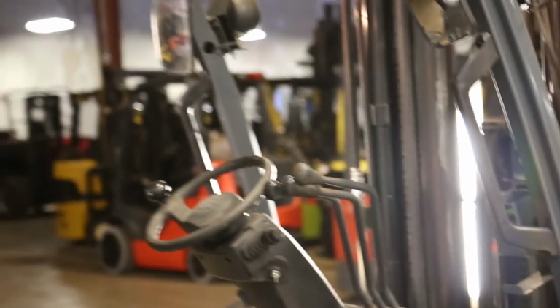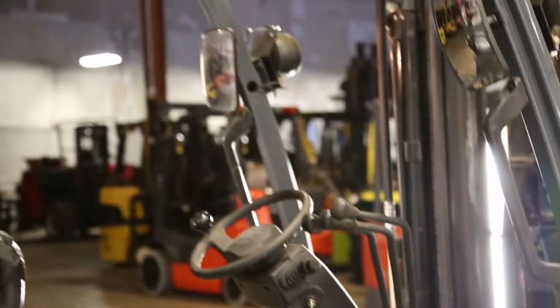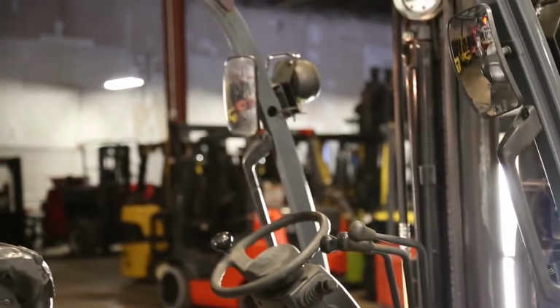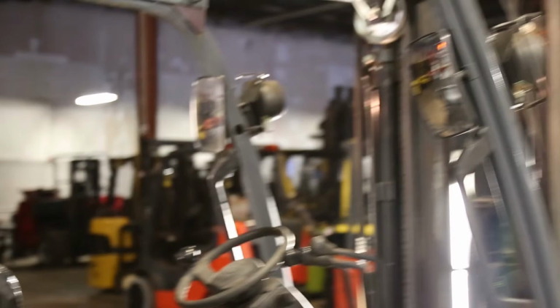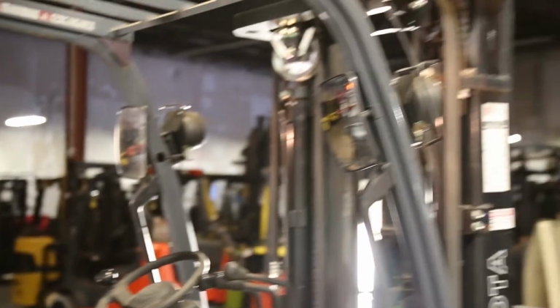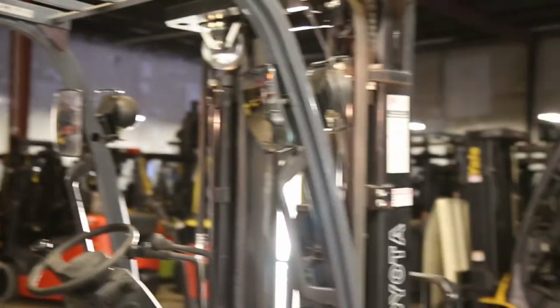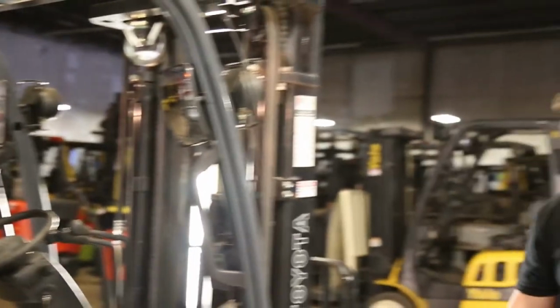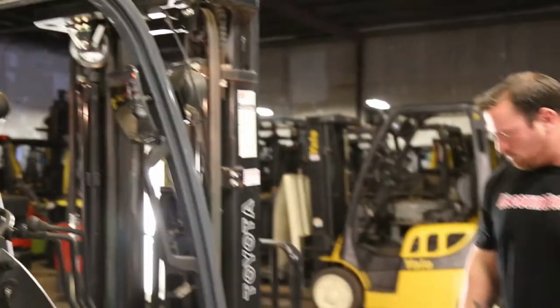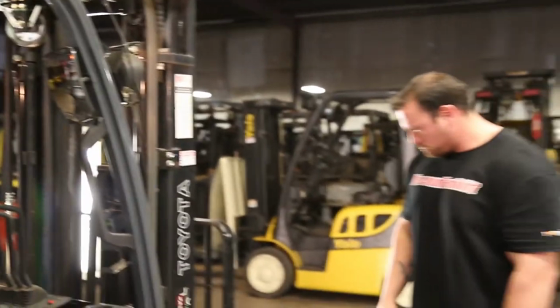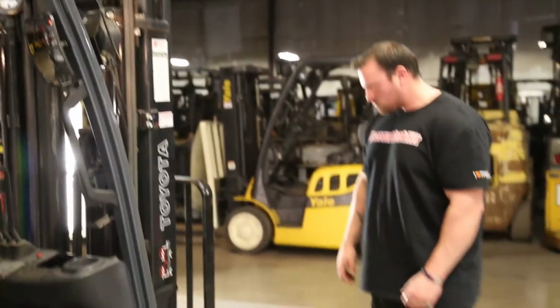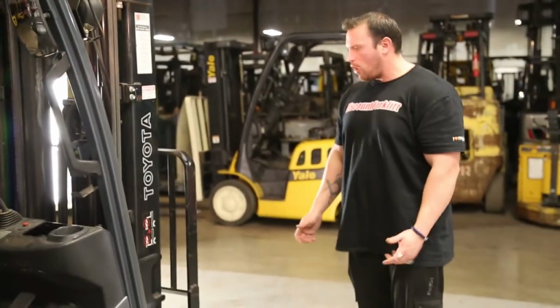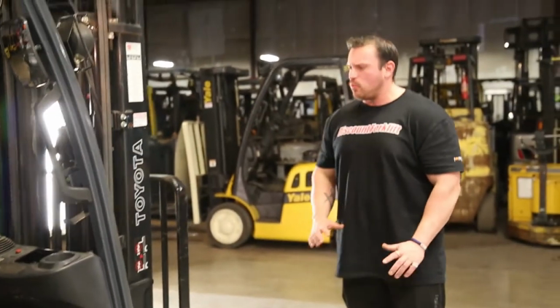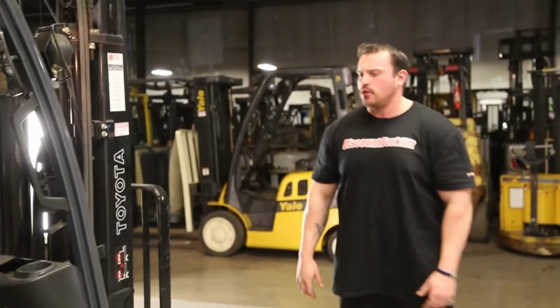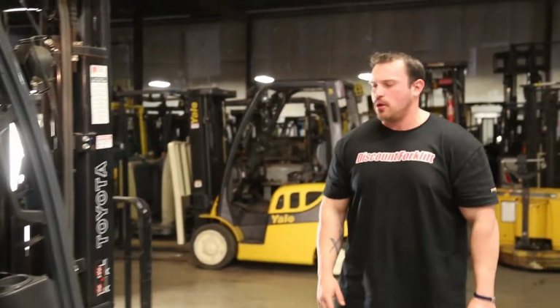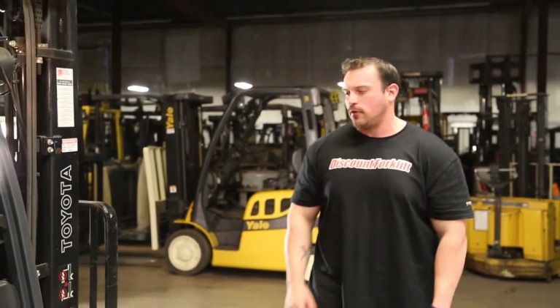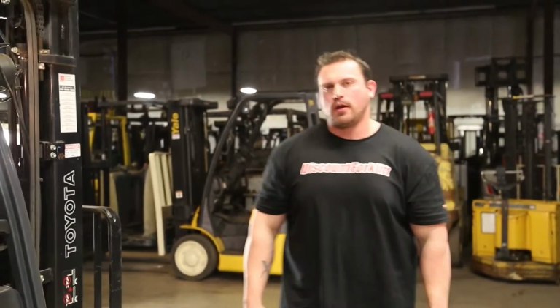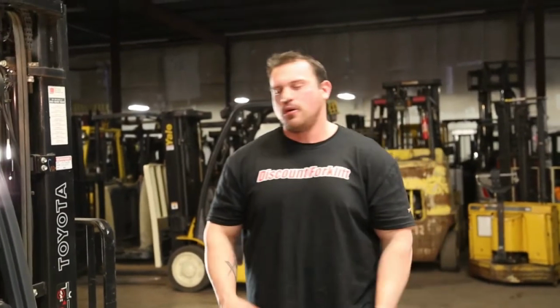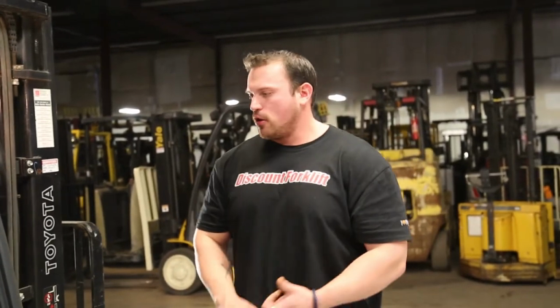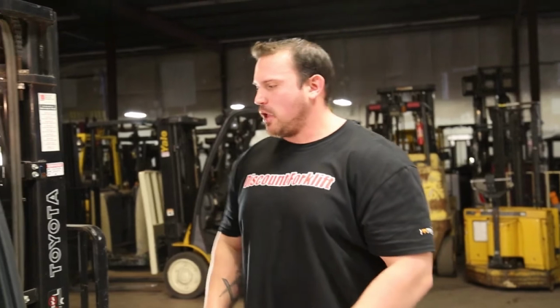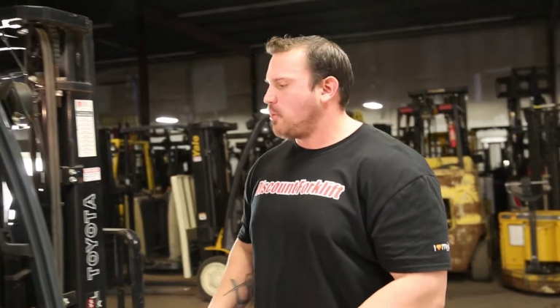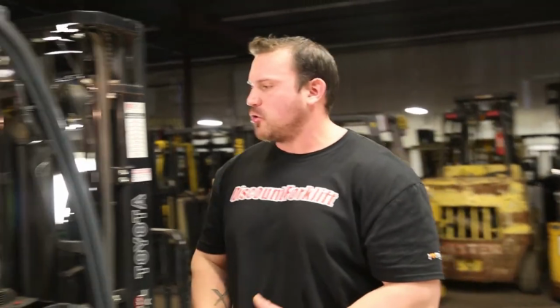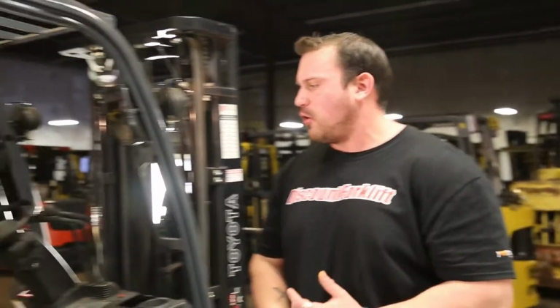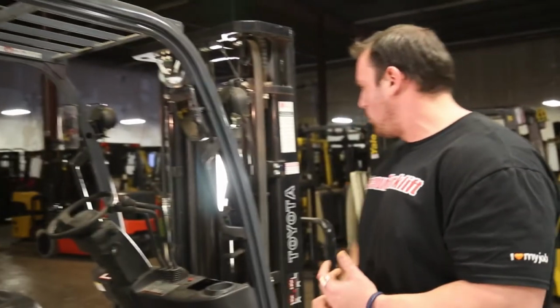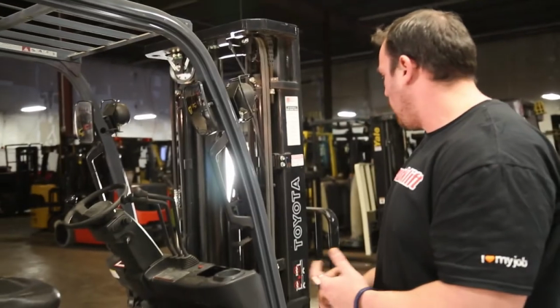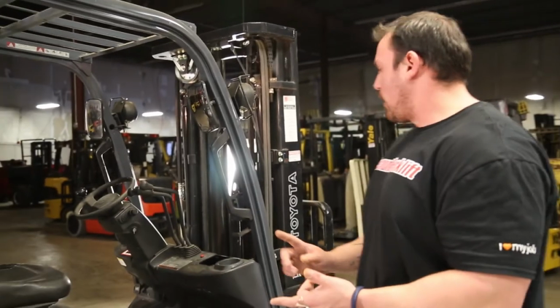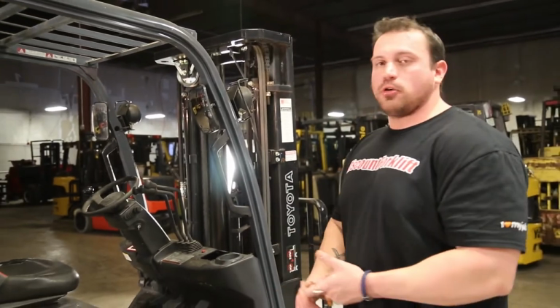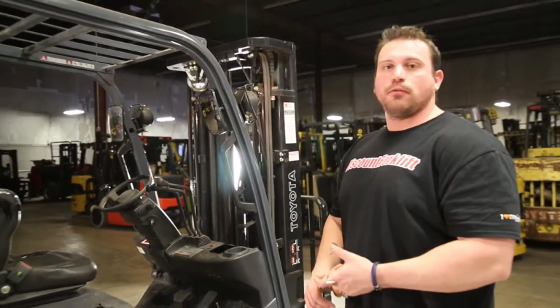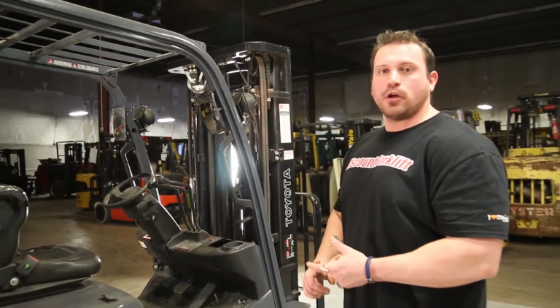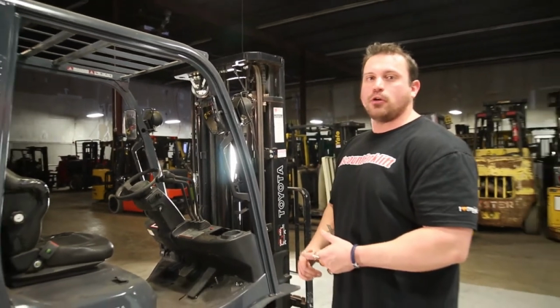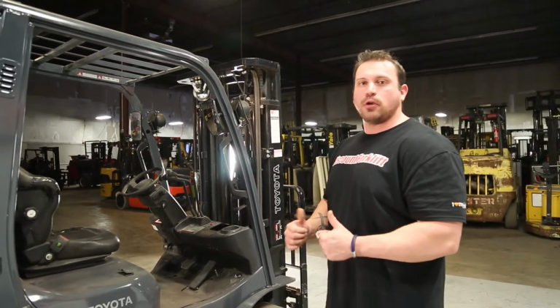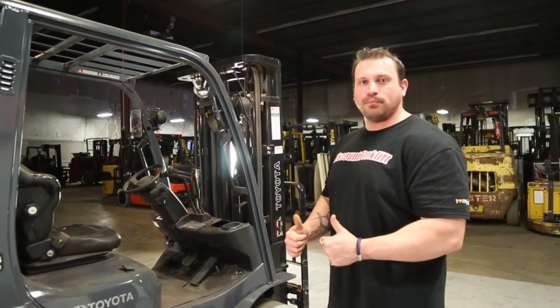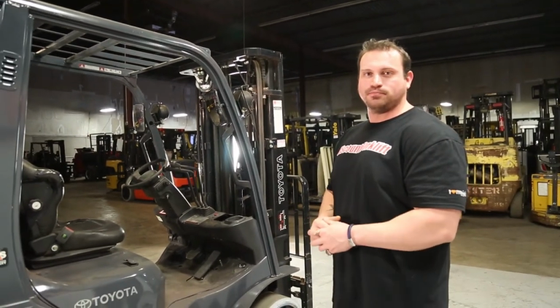I think you guys are really going to like this lift. We'll get the touch-up stuff perfect for you guys — good paint job. Get a good set of forks on there and you guys will be golden.